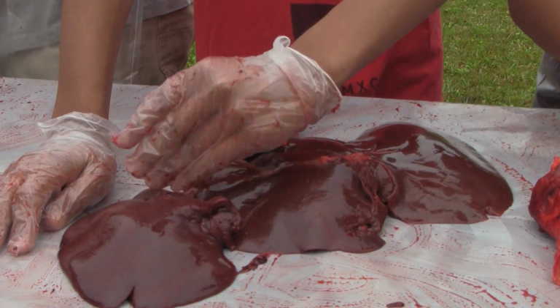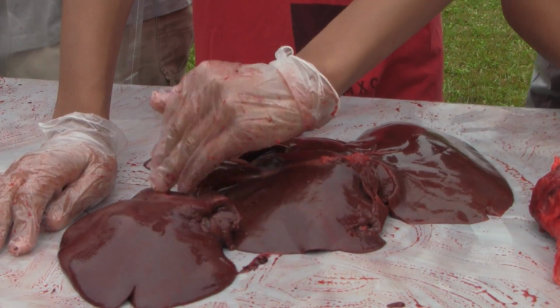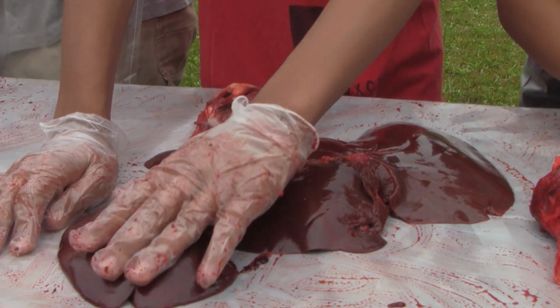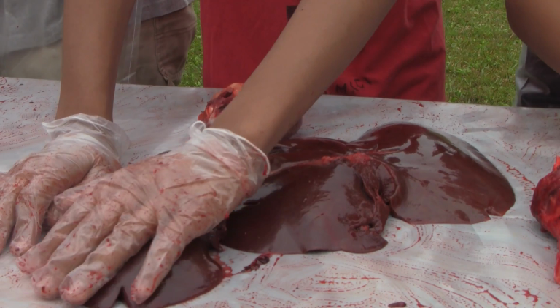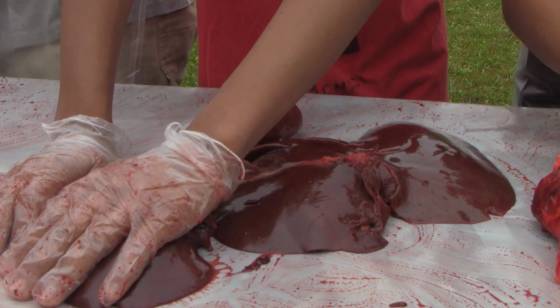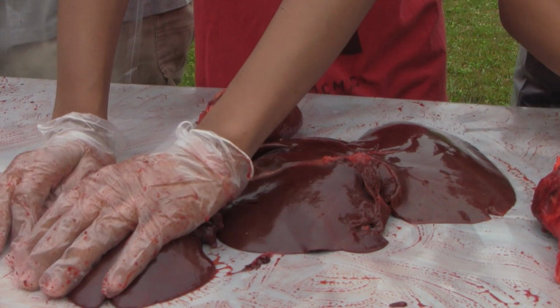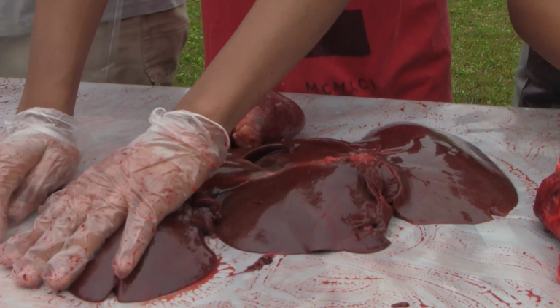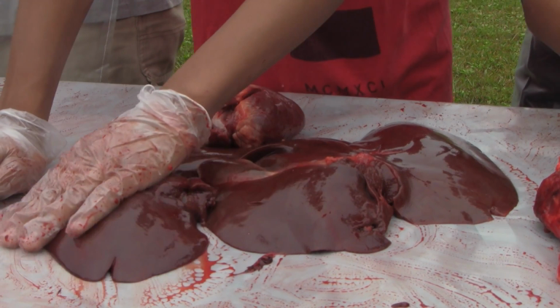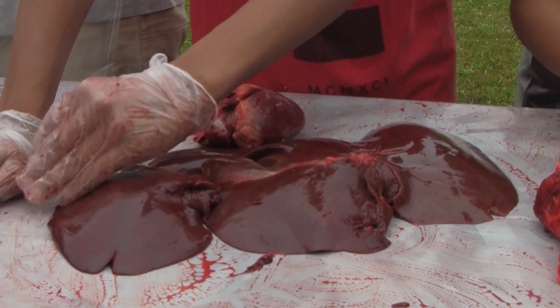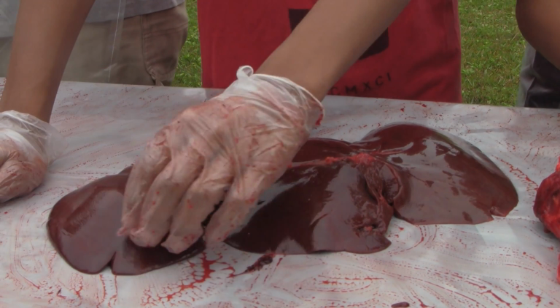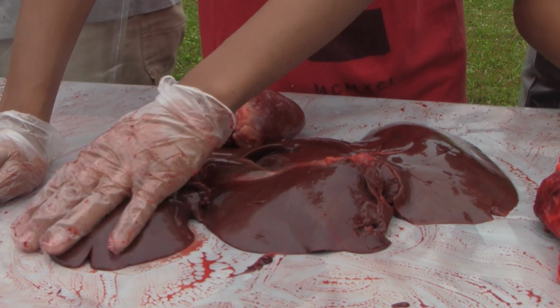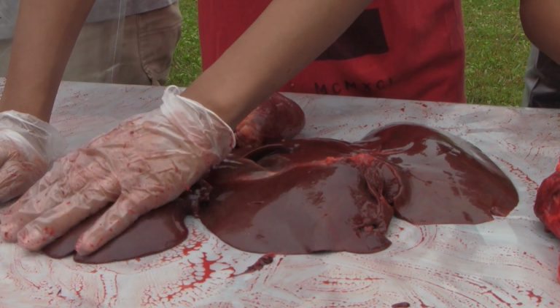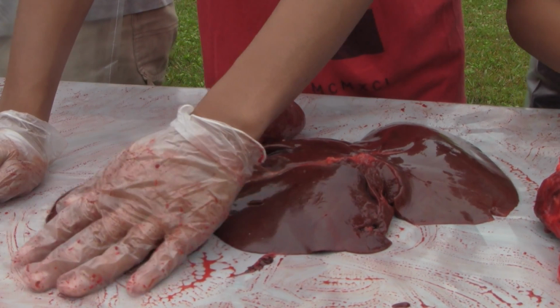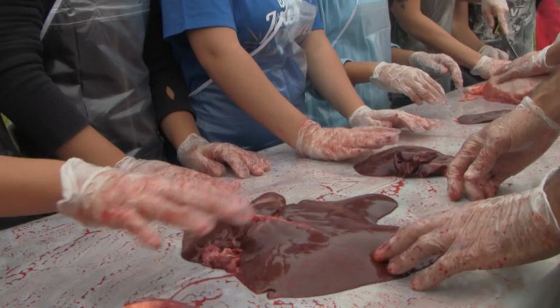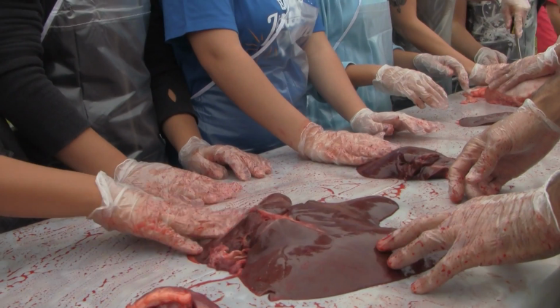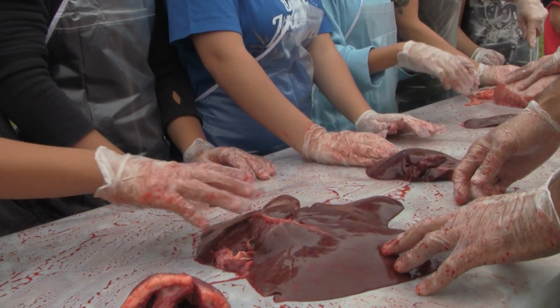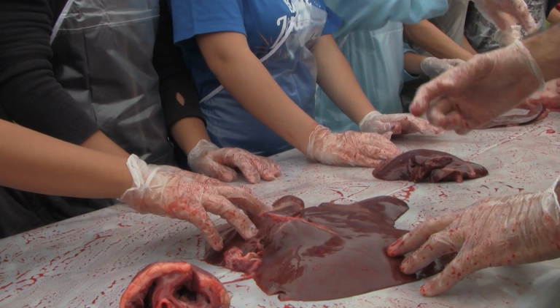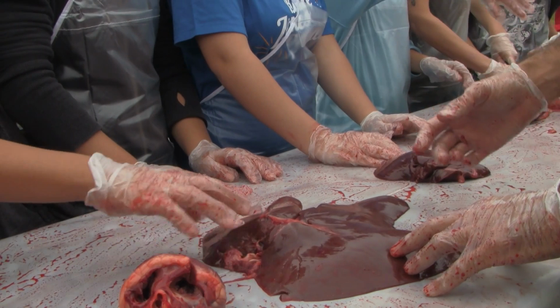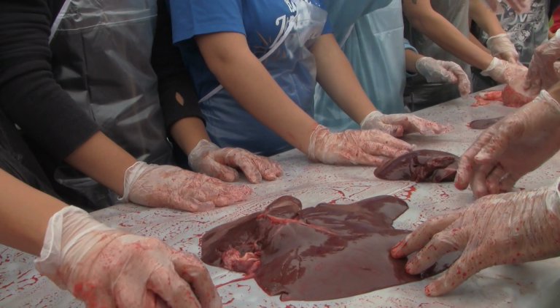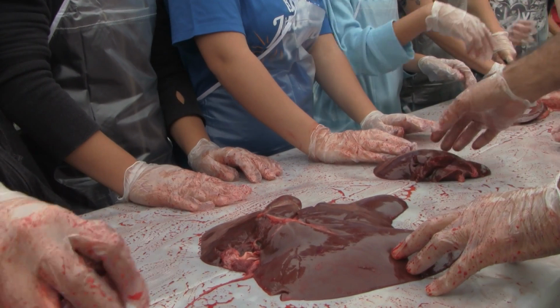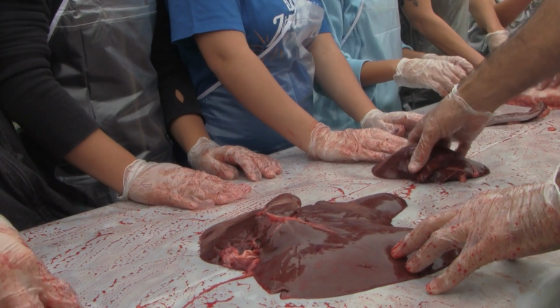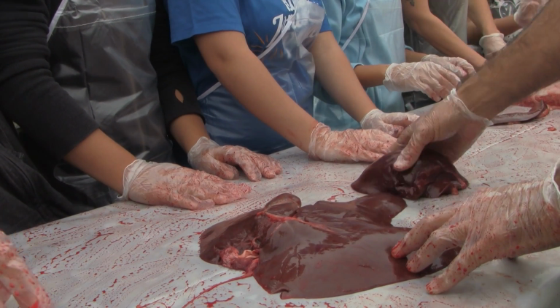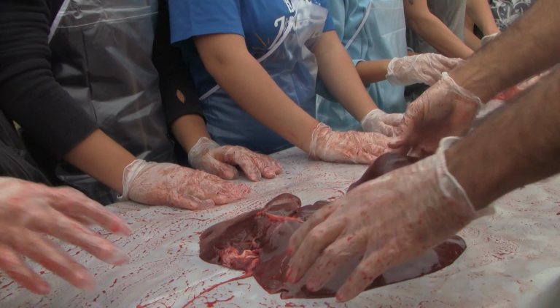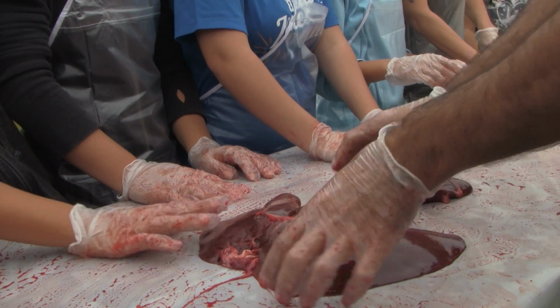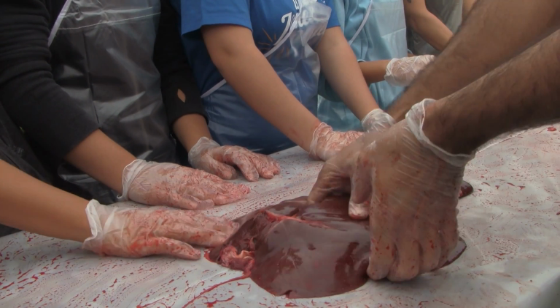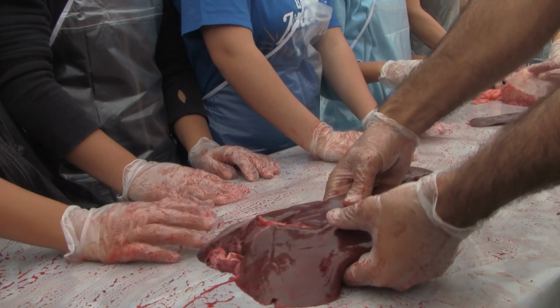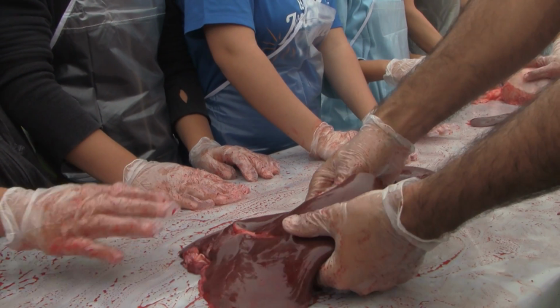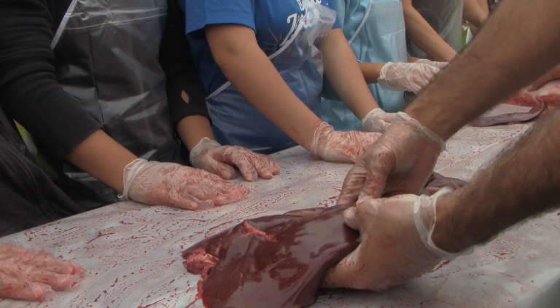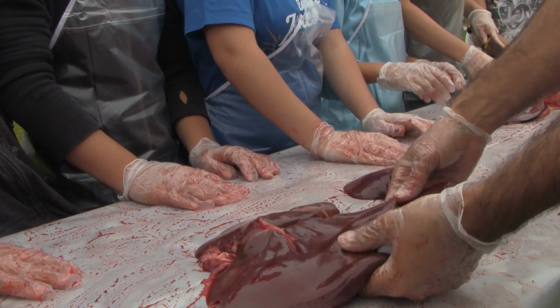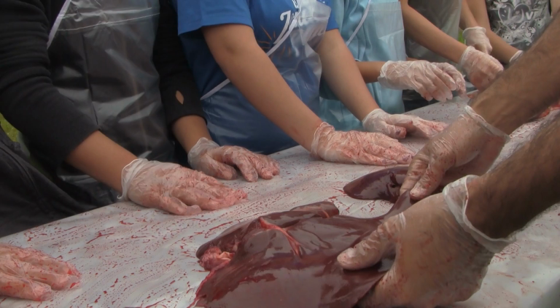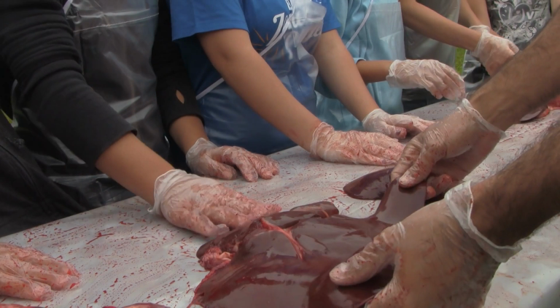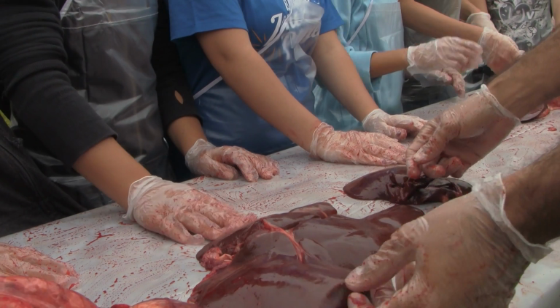Why would this organ be so big? What is in there? Why is it so red? Look over the table. A lot of blood goes through. Yes! When things are really red and vascular, they have to have a lot of blood. Now, why is this such an important organ? Why is it so big?